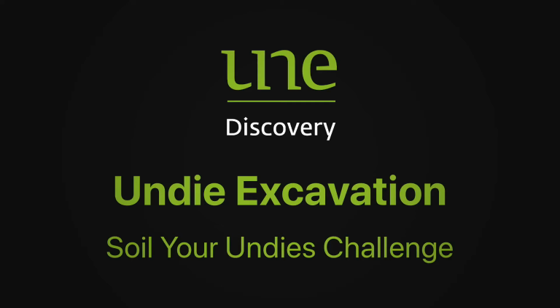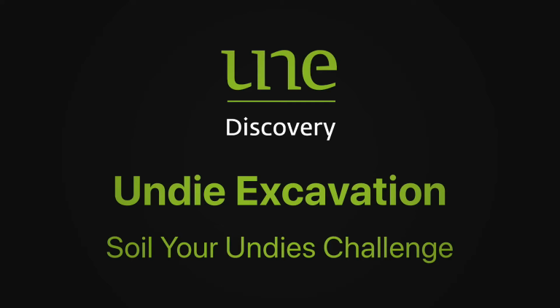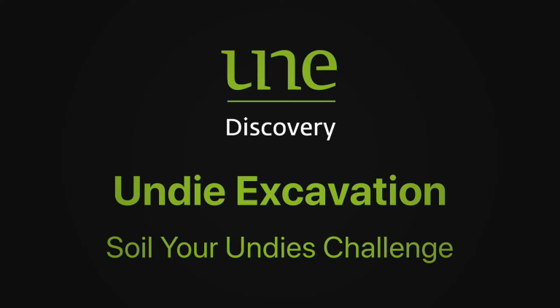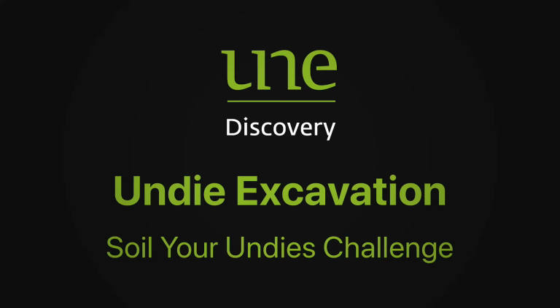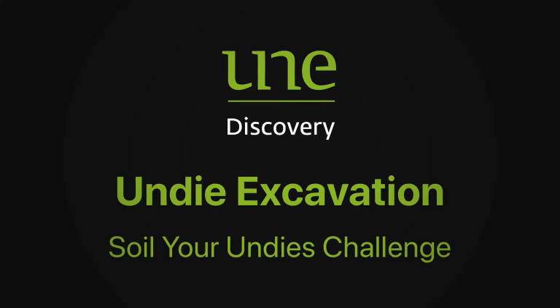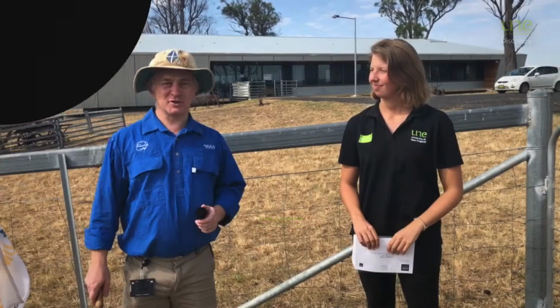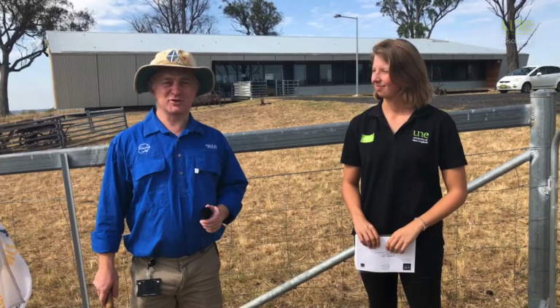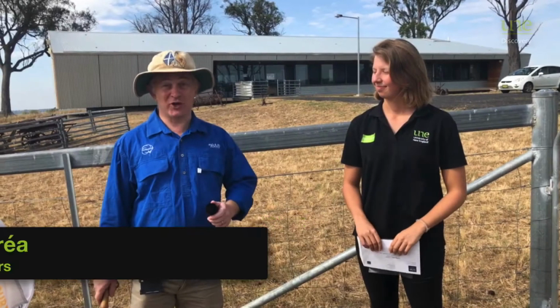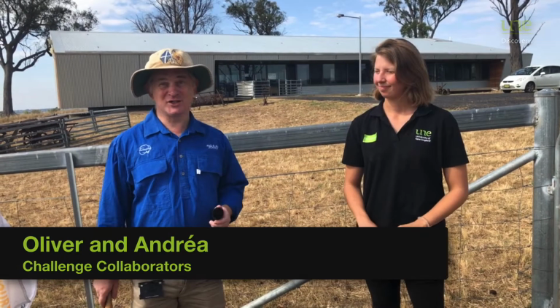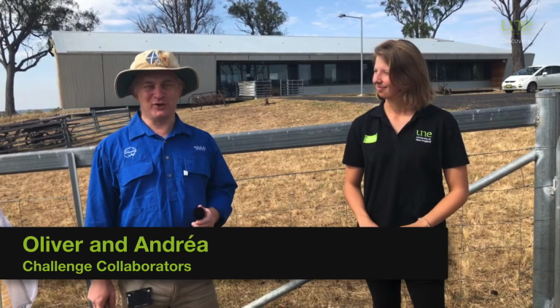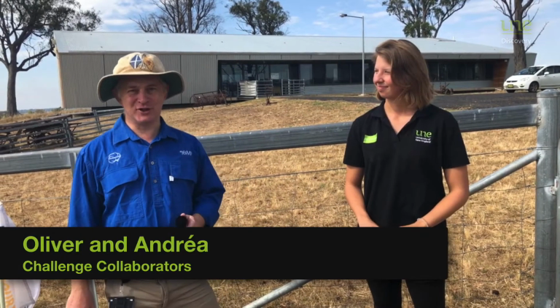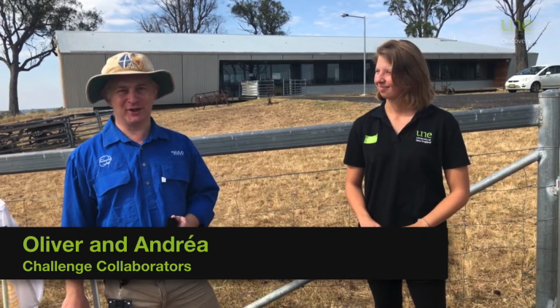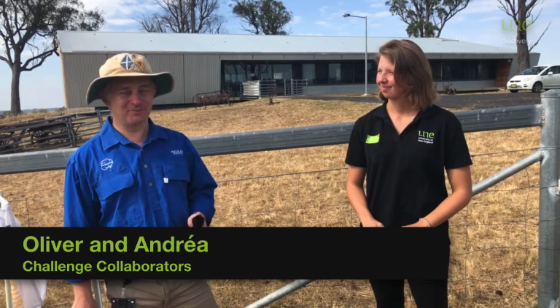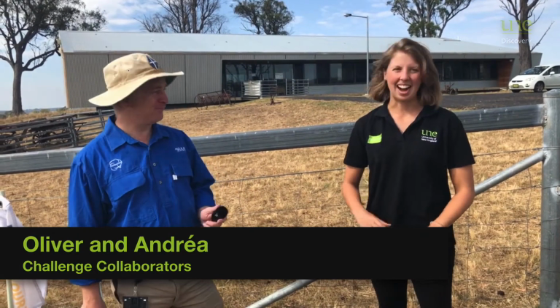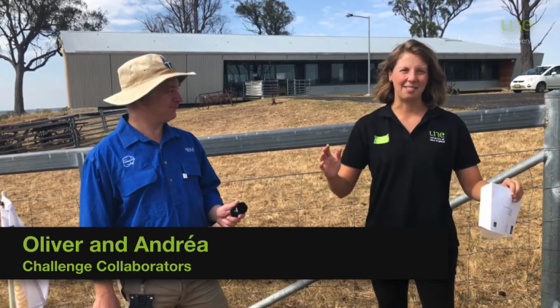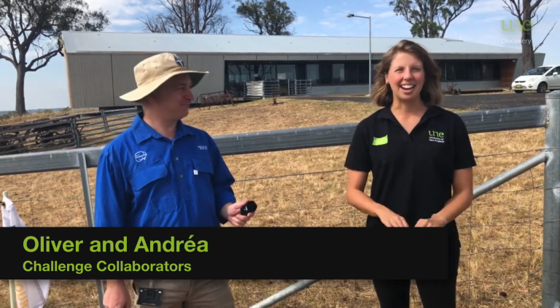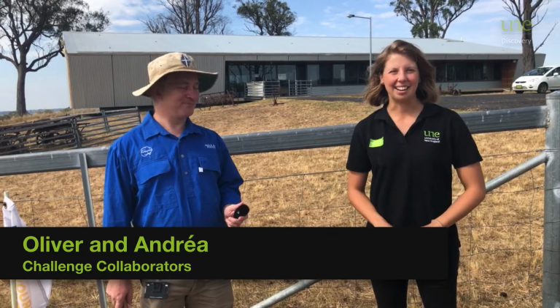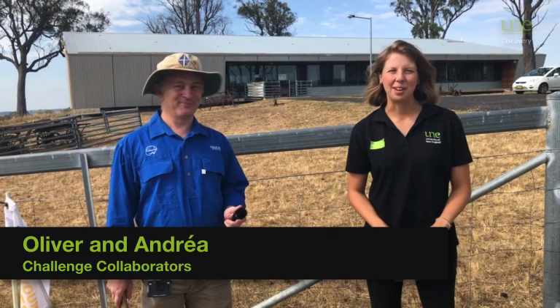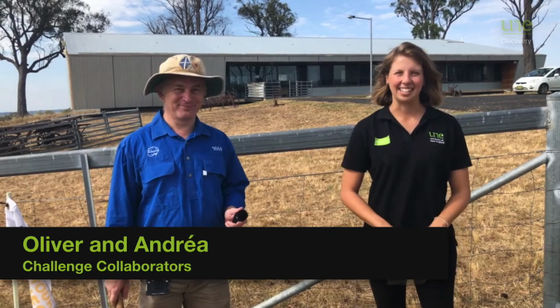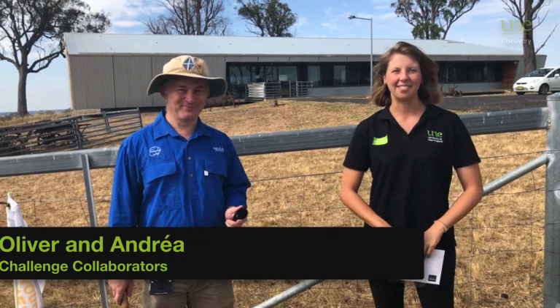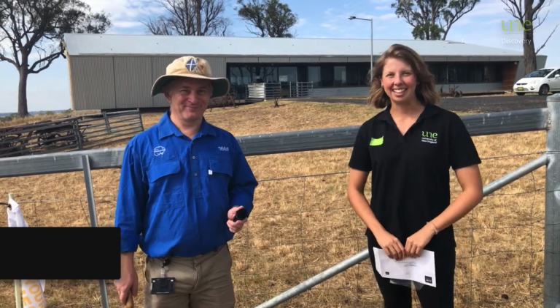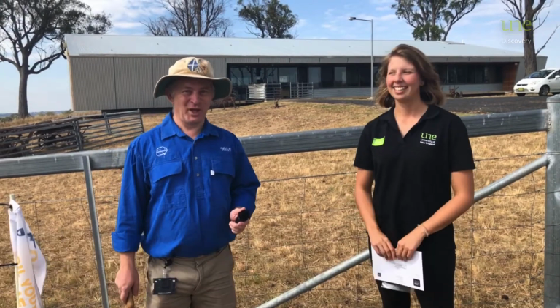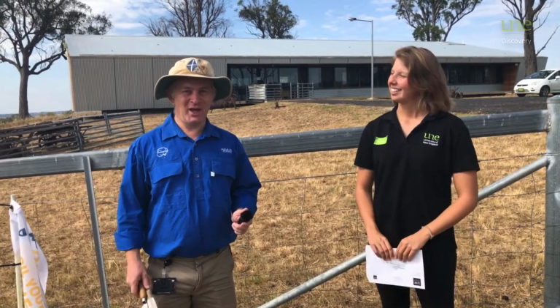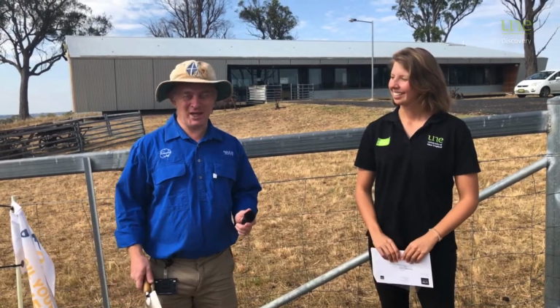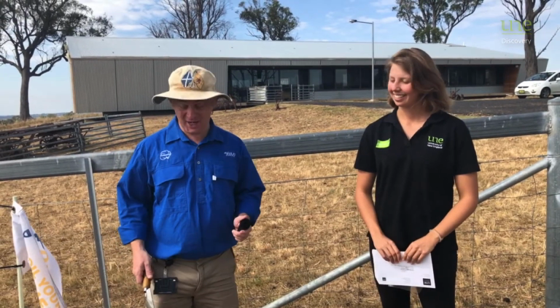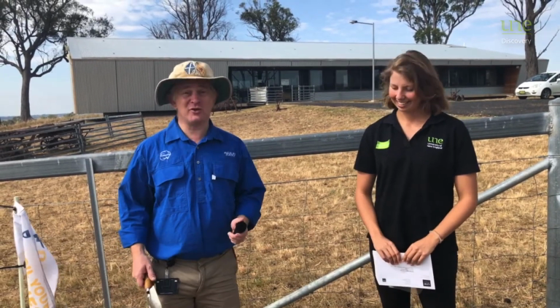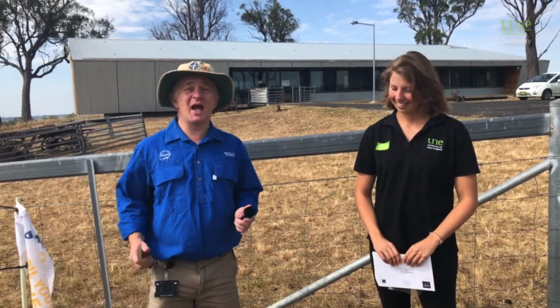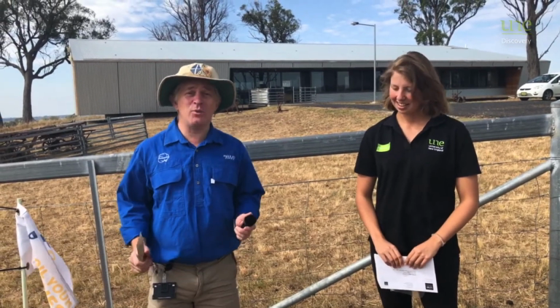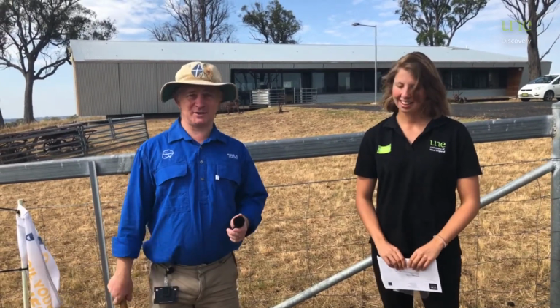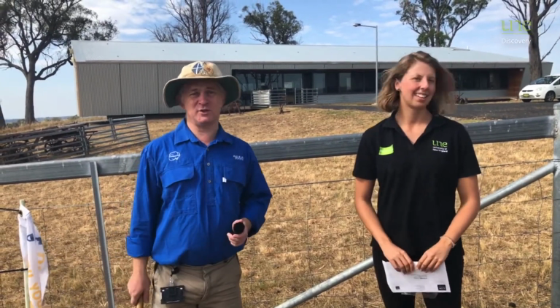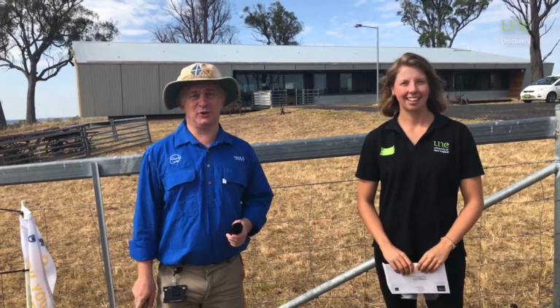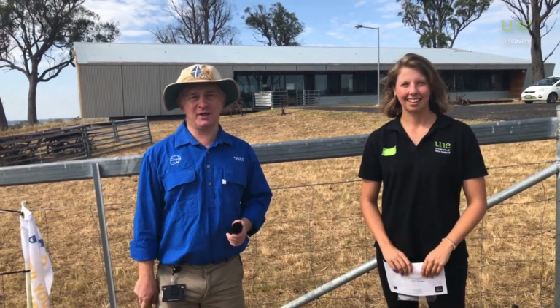Hi there, I'm Oliver Knox, I'm a soil scientist here at the University of New England. Hi, I'm Andrea and I'm from UNE Discovery. And we're here today because it's been eight weeks since we soiled our undies.